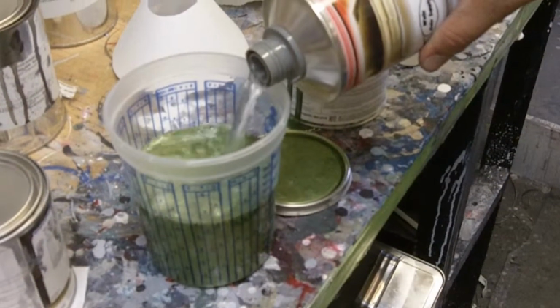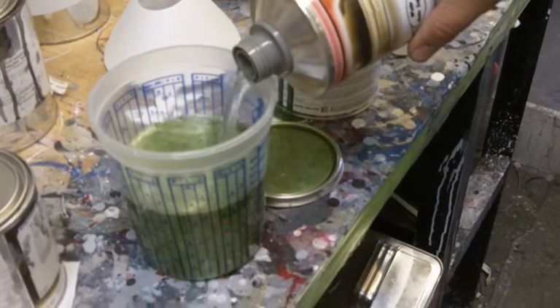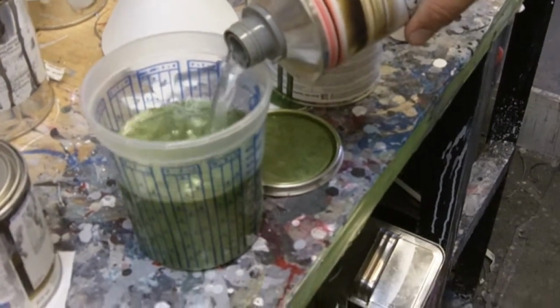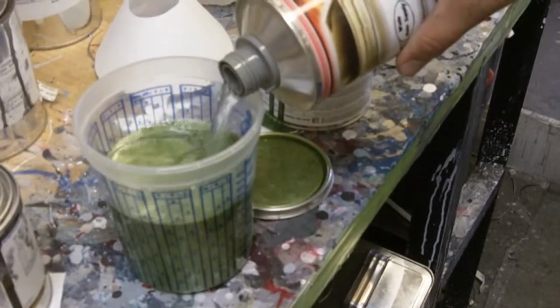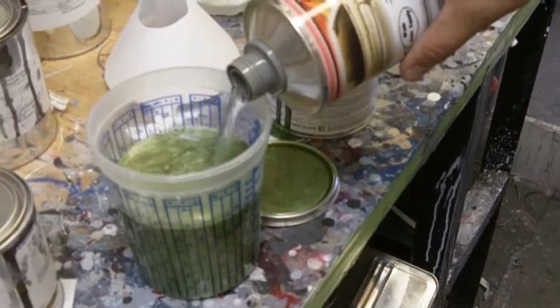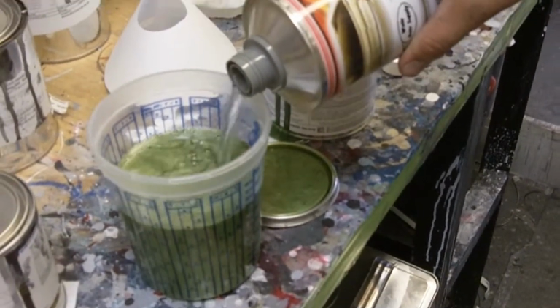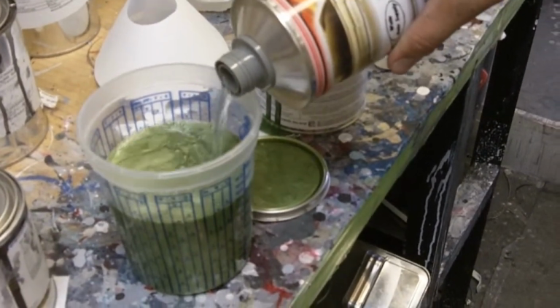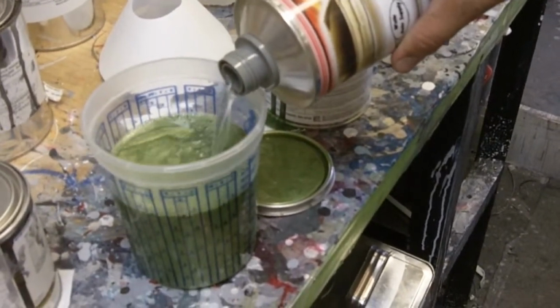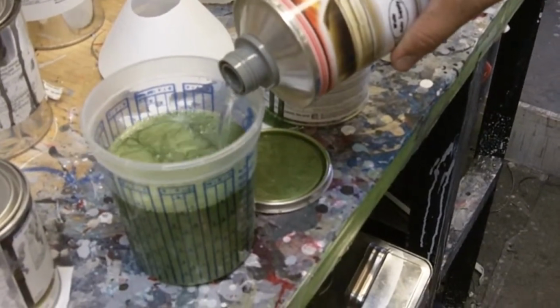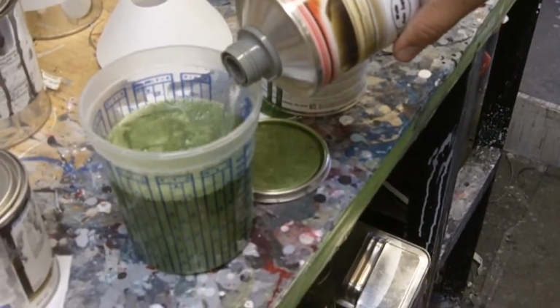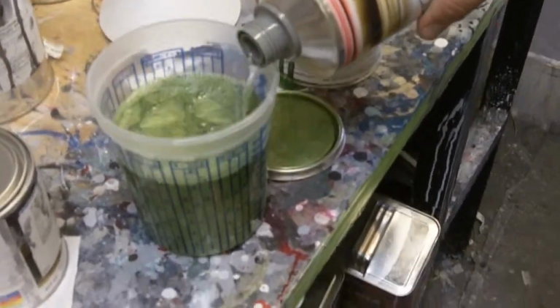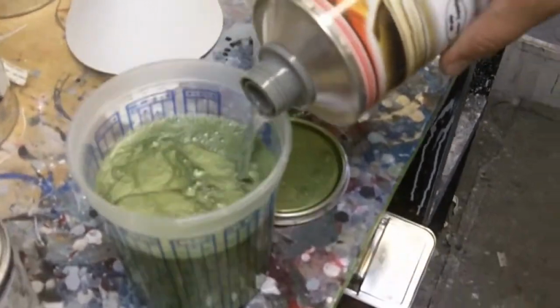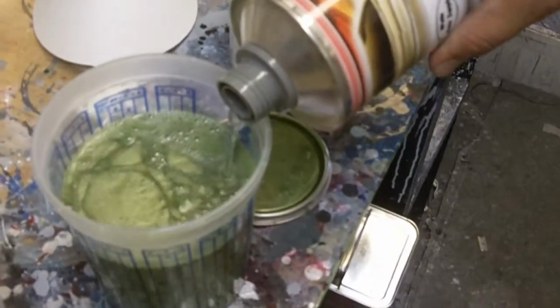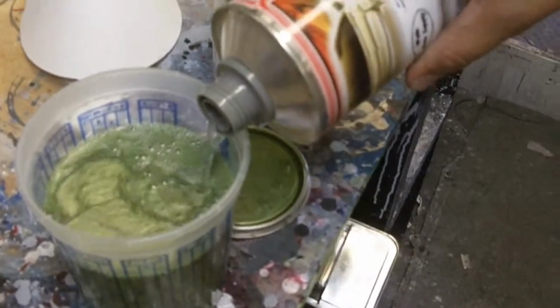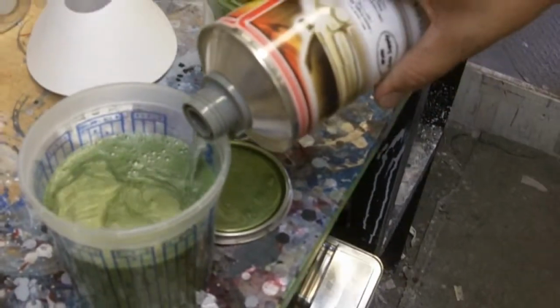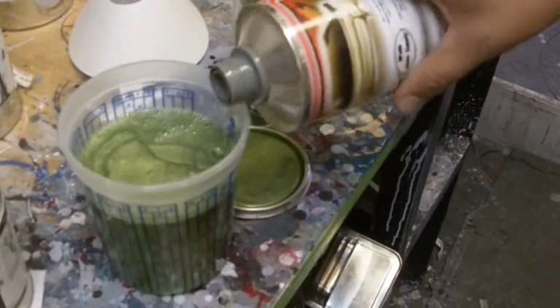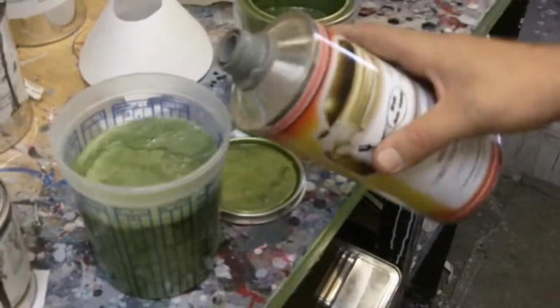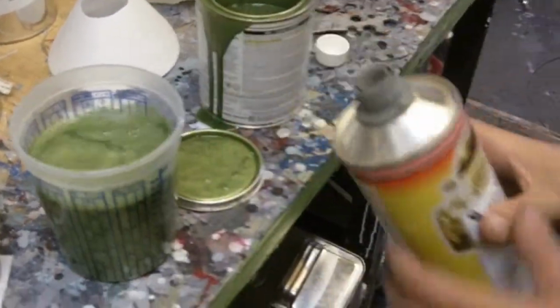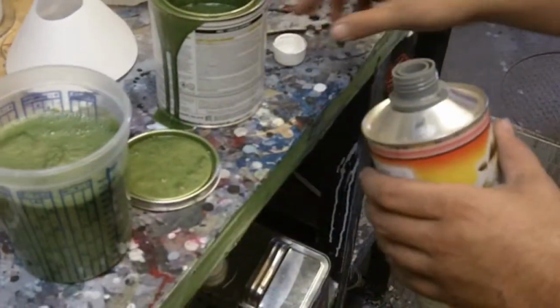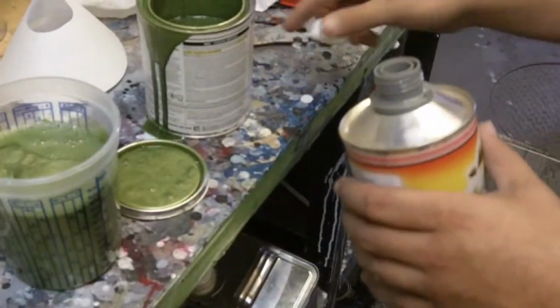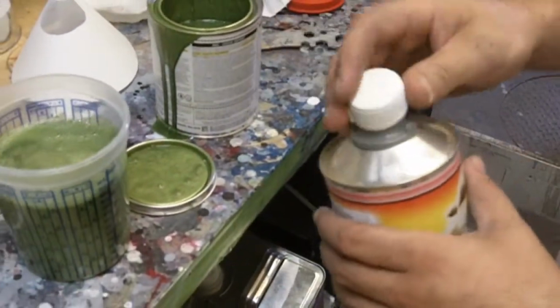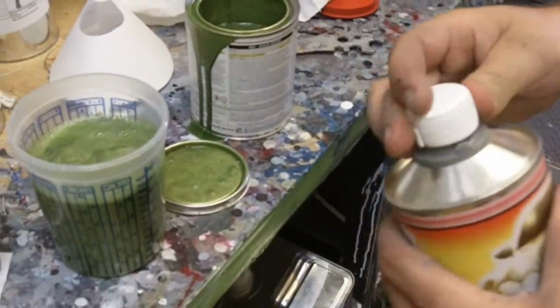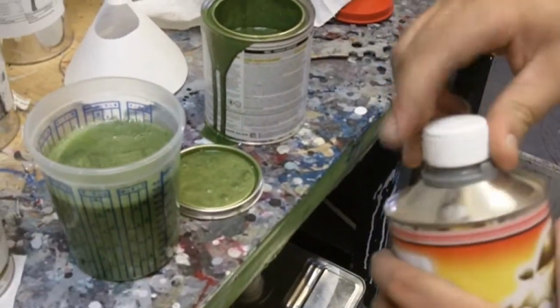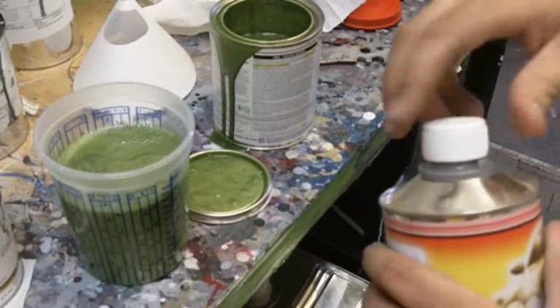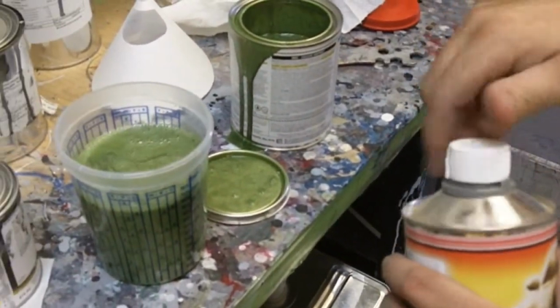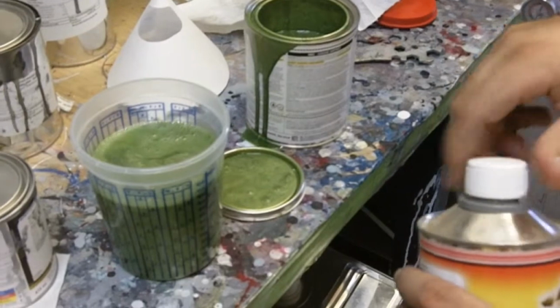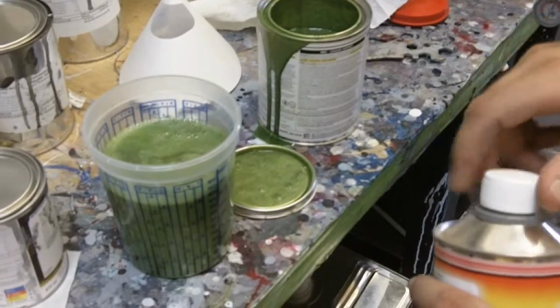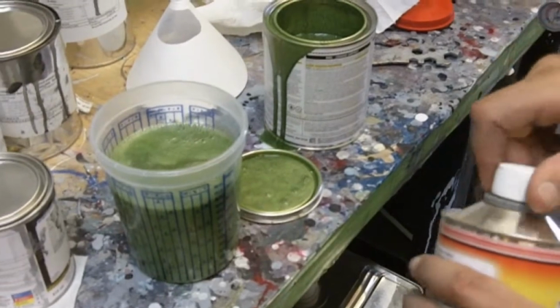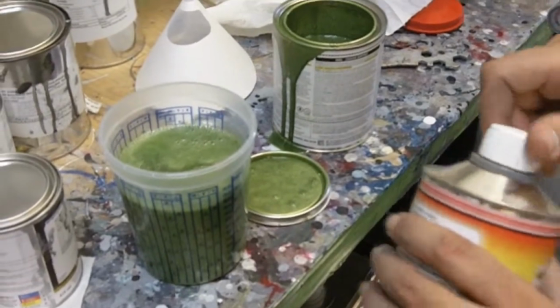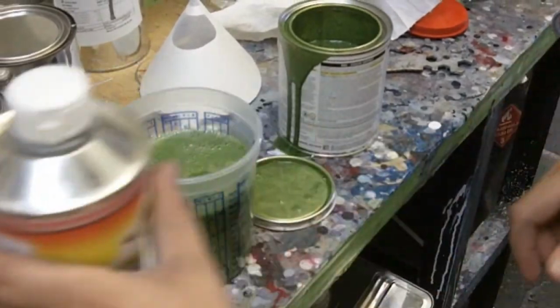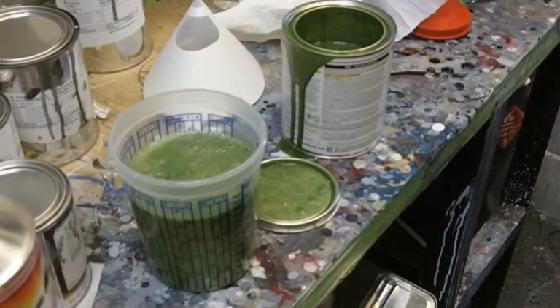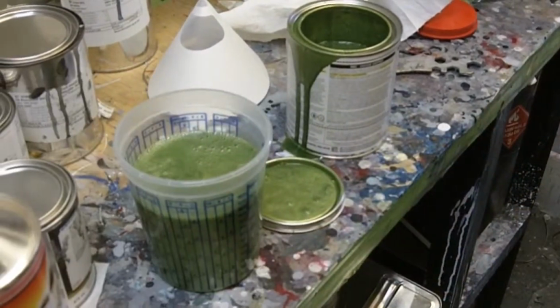Here's a quick peek at the paint we're mixing up. I've got my Volkswagen green, and we're putting in the urethane reducer there. This is going to be sweet.